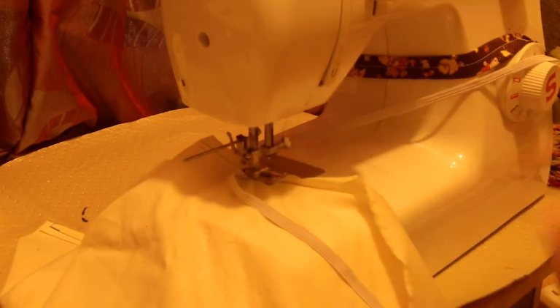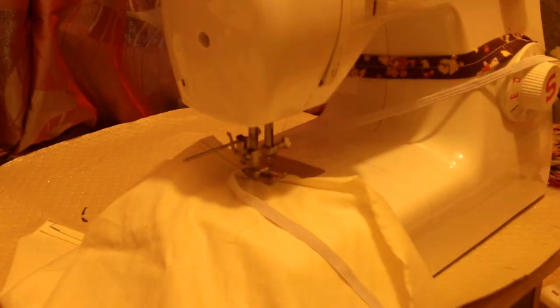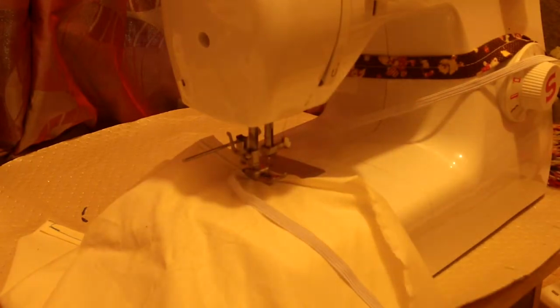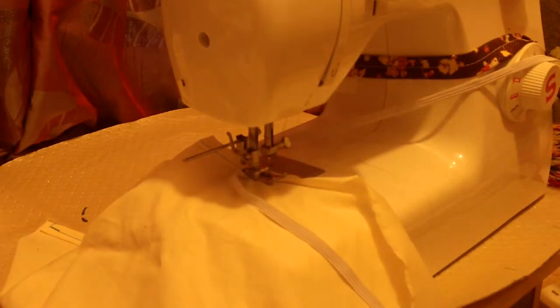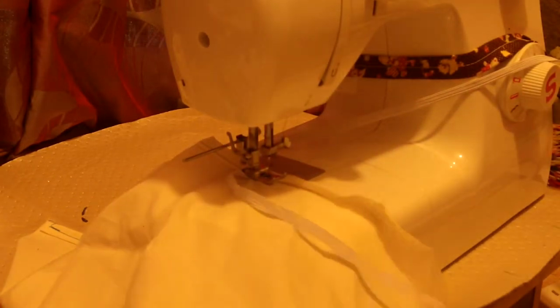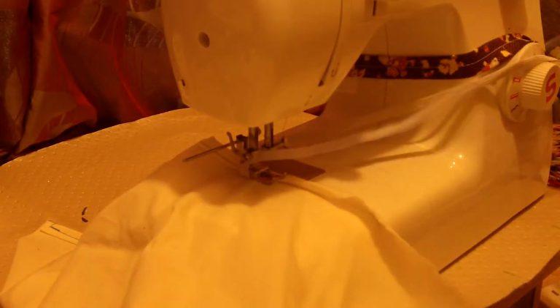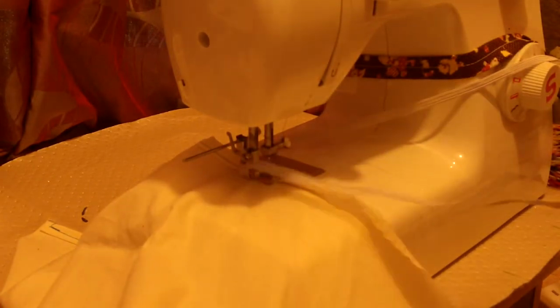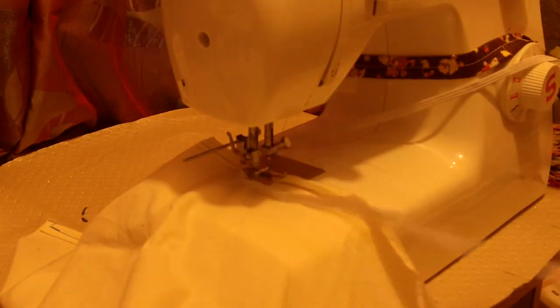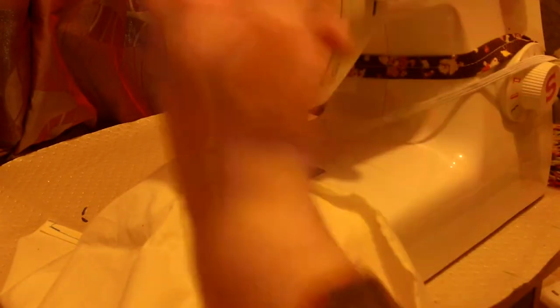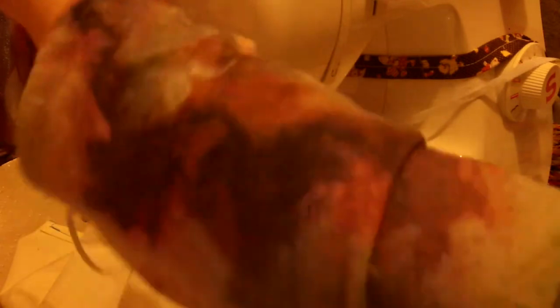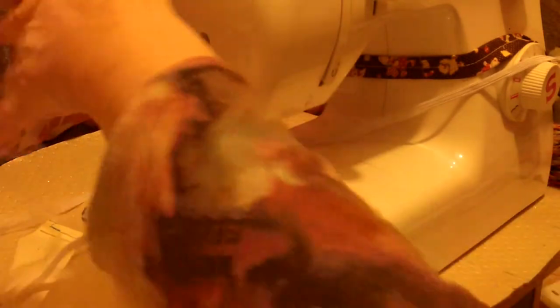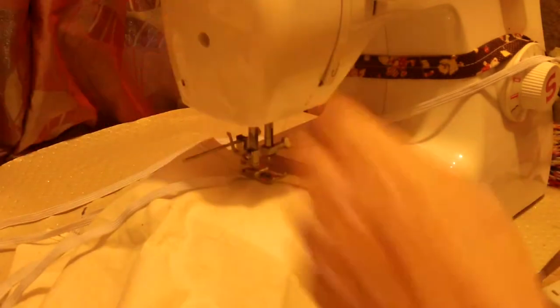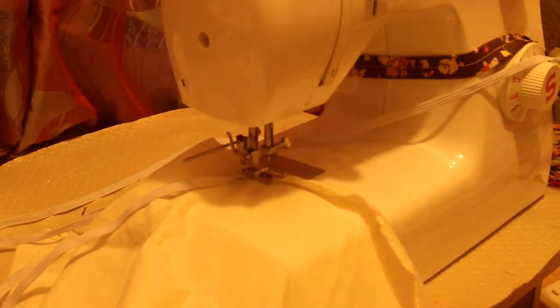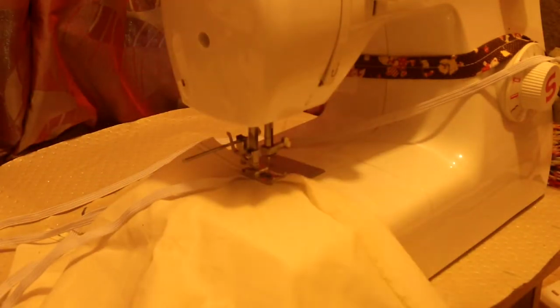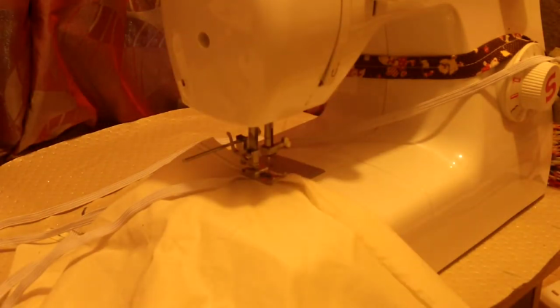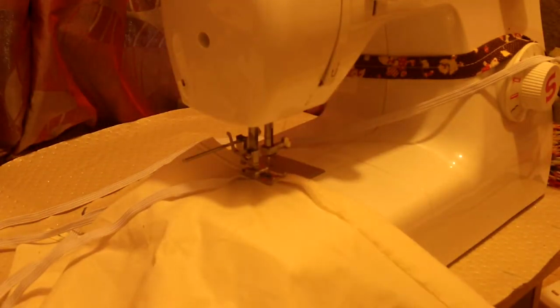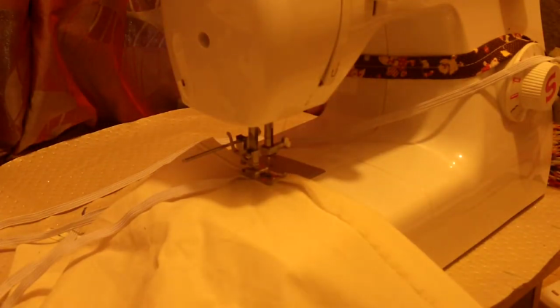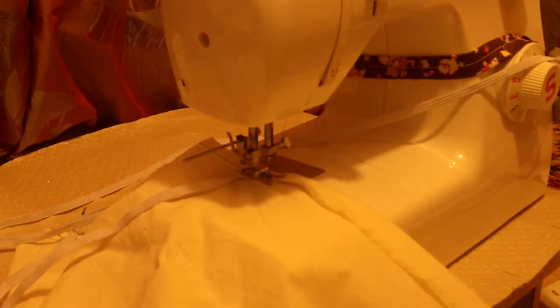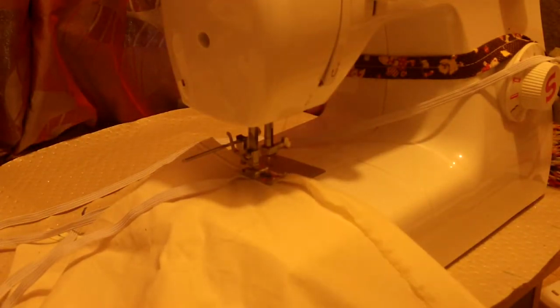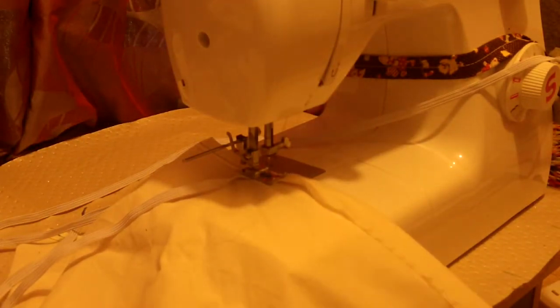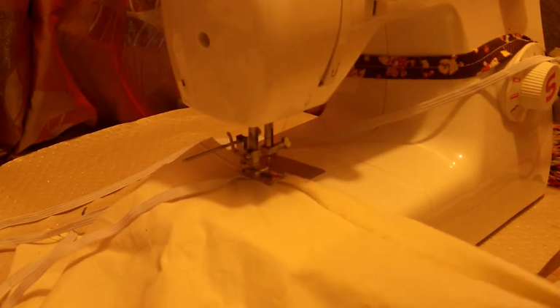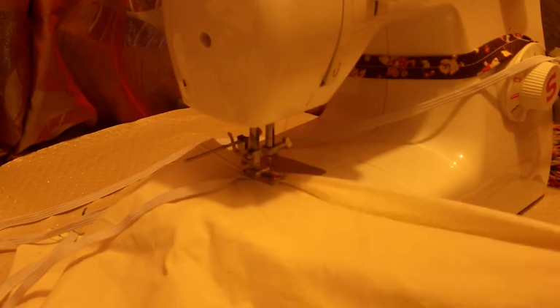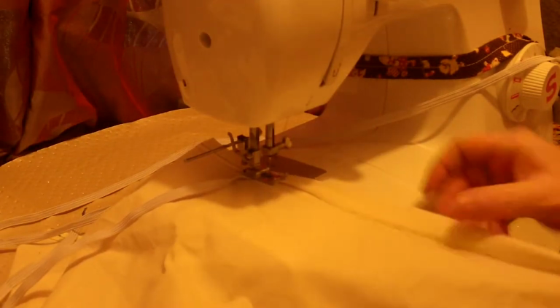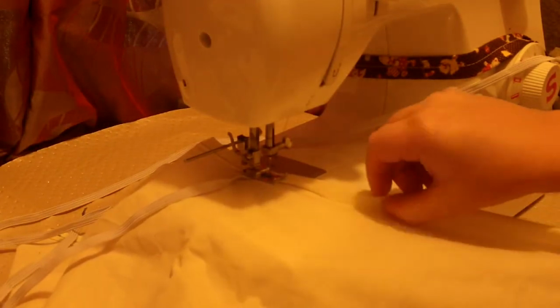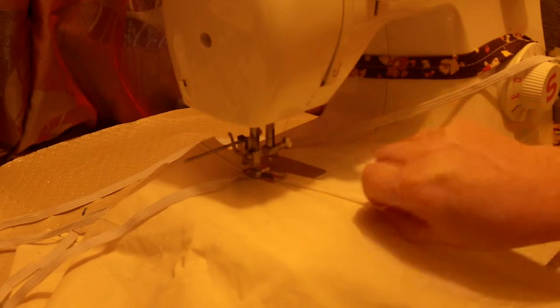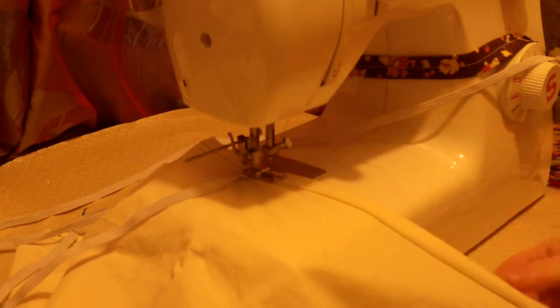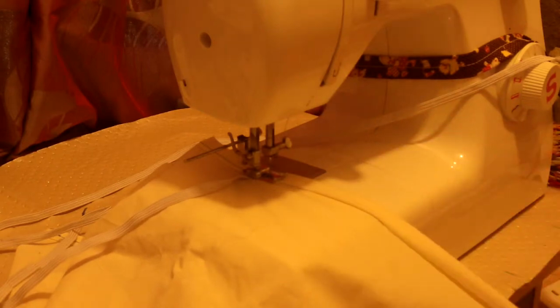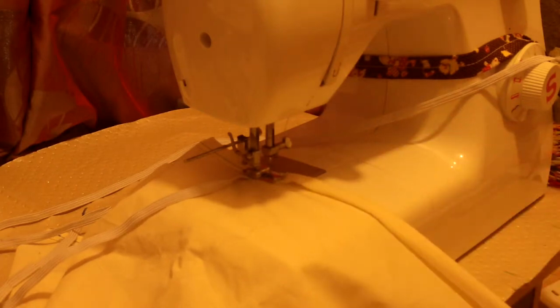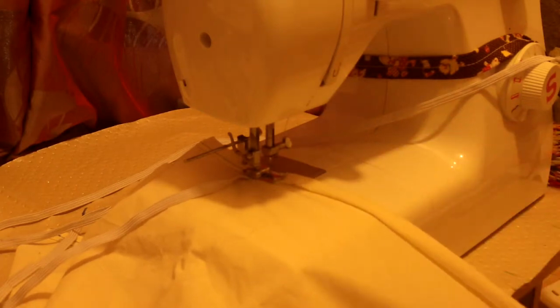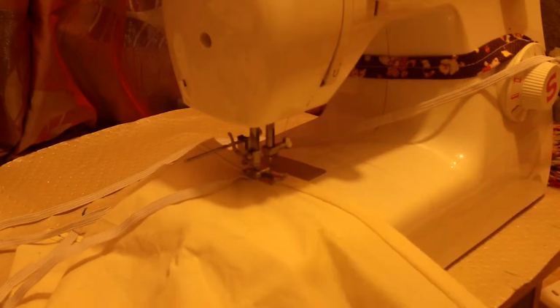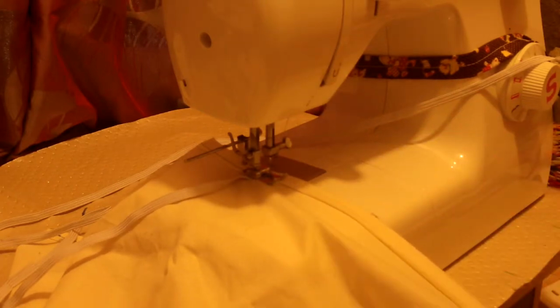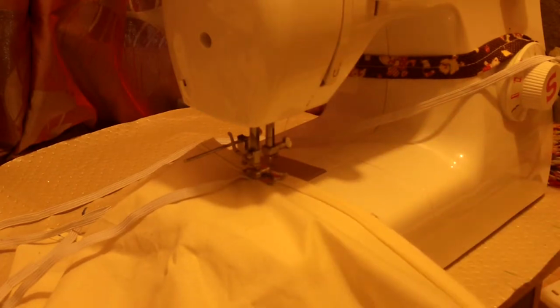All I'm going to do now is keep this elastic out of the way and I'm going to hem the rest of this rectangle. I'll be back.